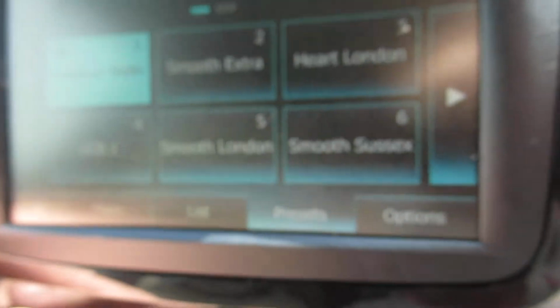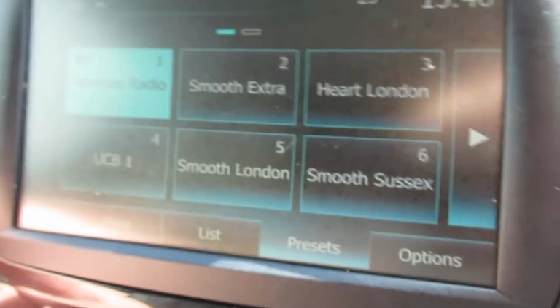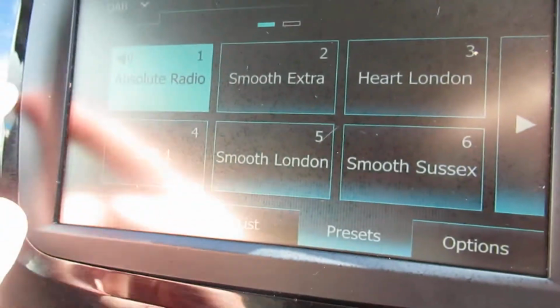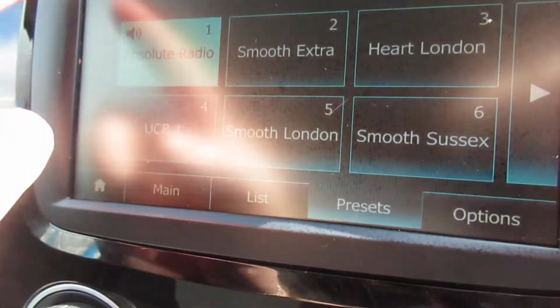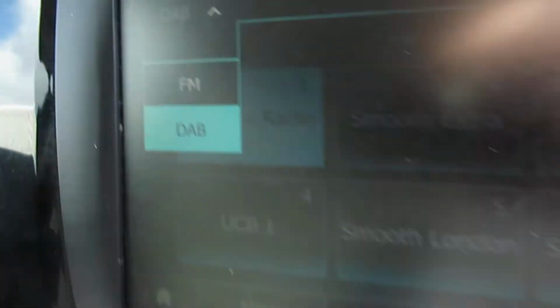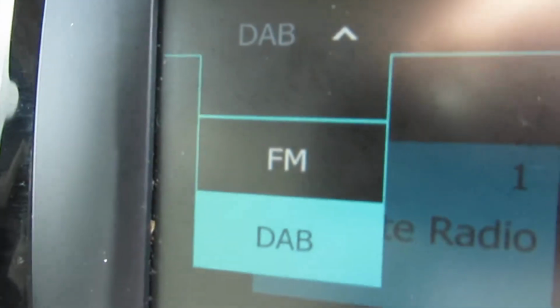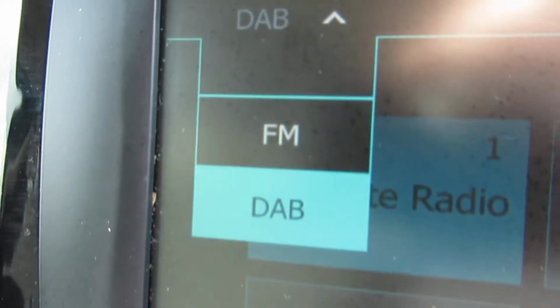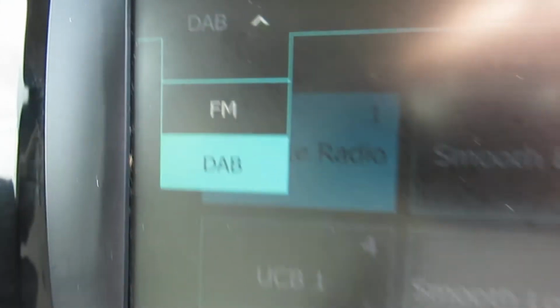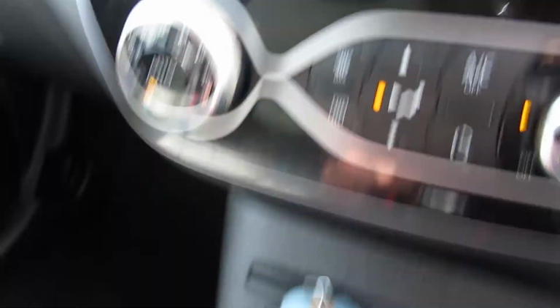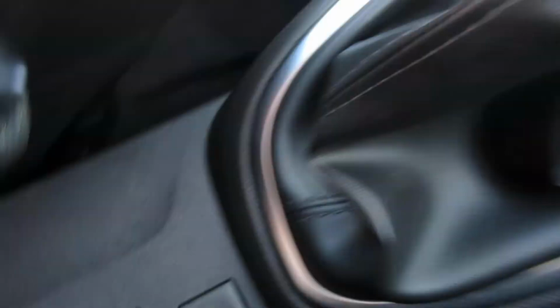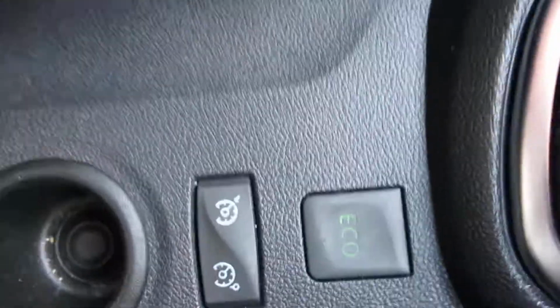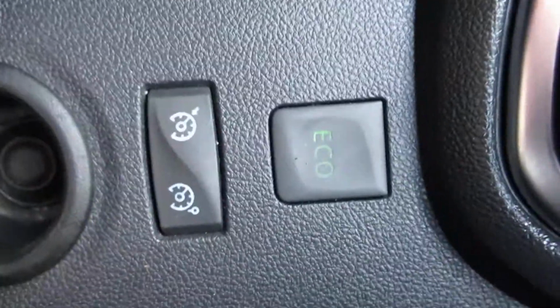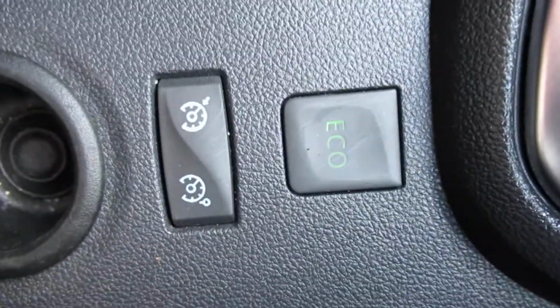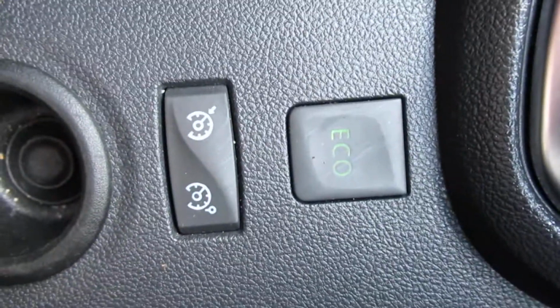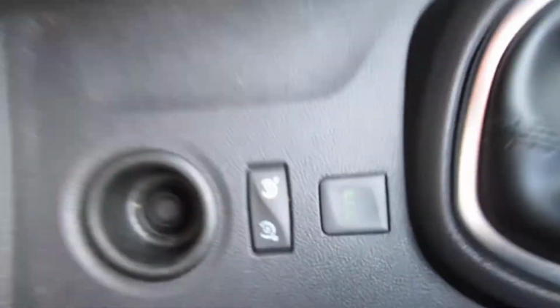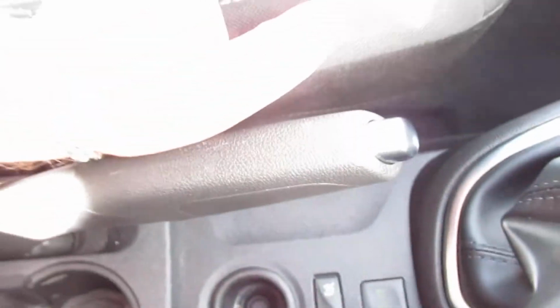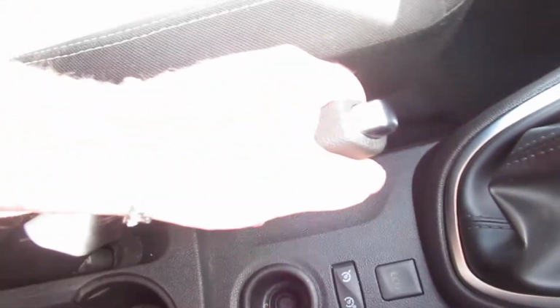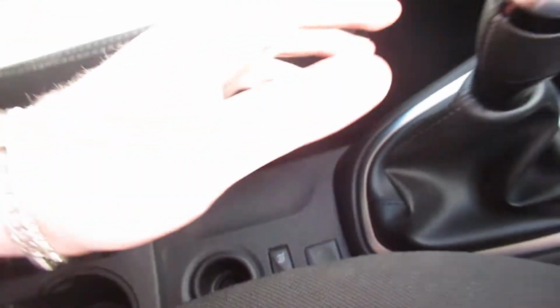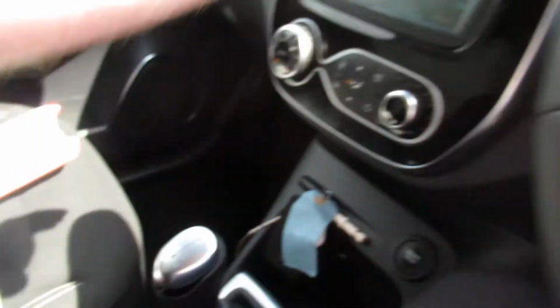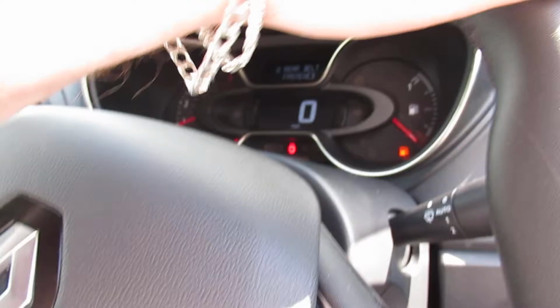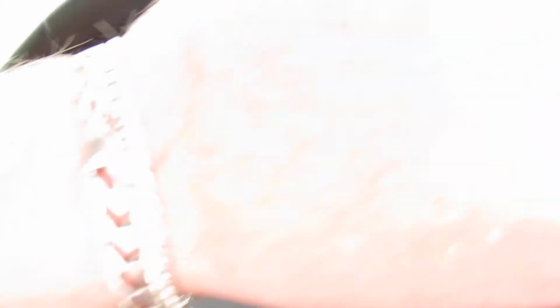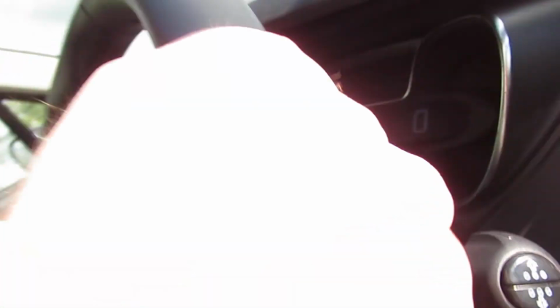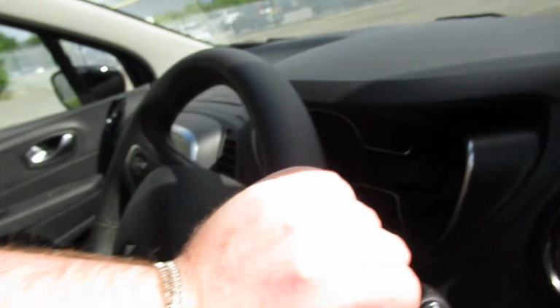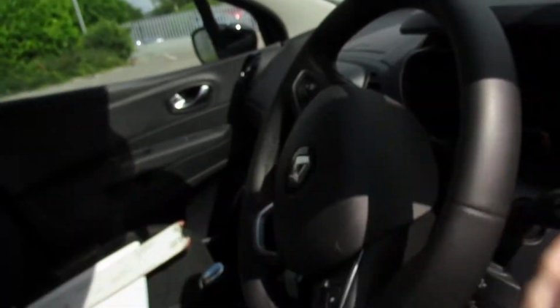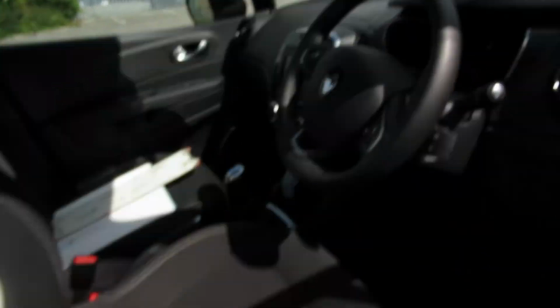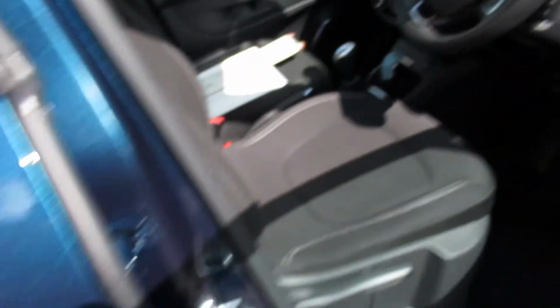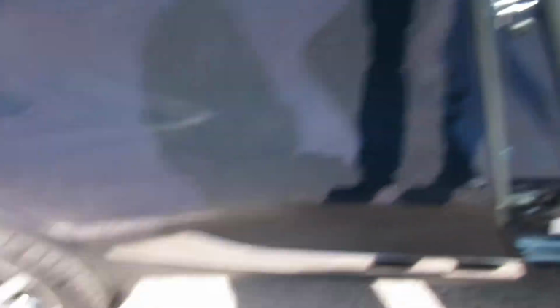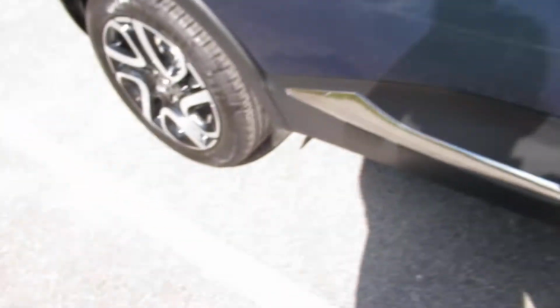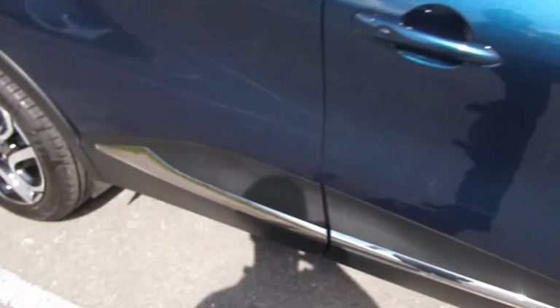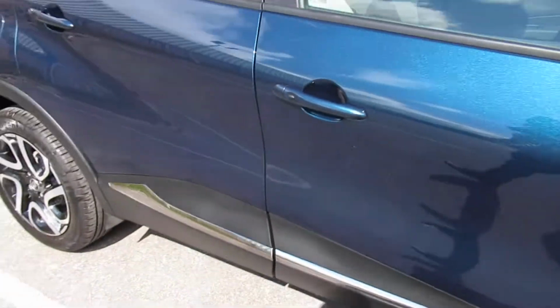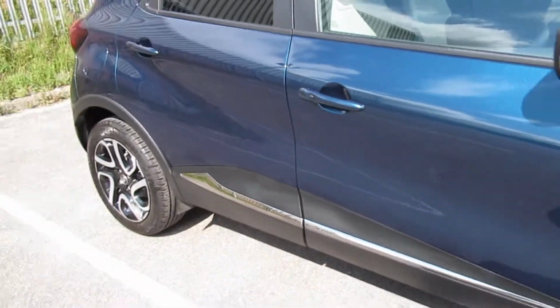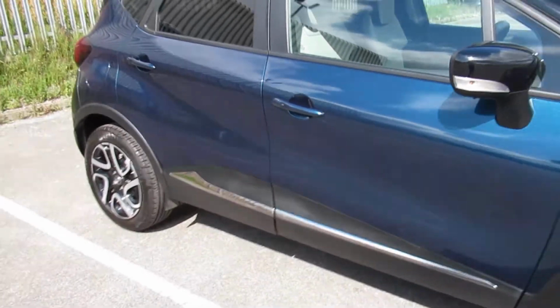There's your radio — it's already on DAB. Cruise control, eco button, manual handbrake. Got a lovely paint colour on this as well.